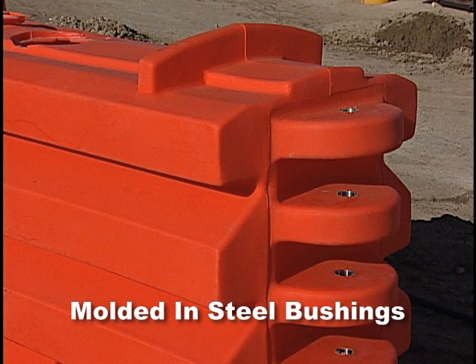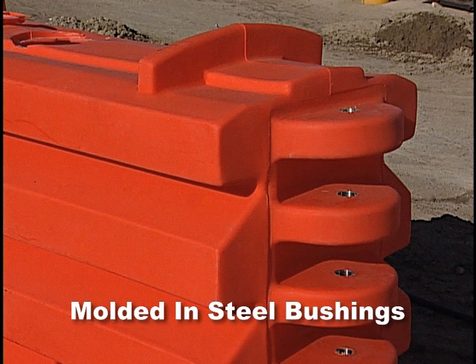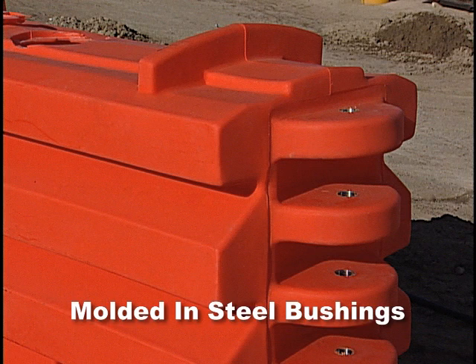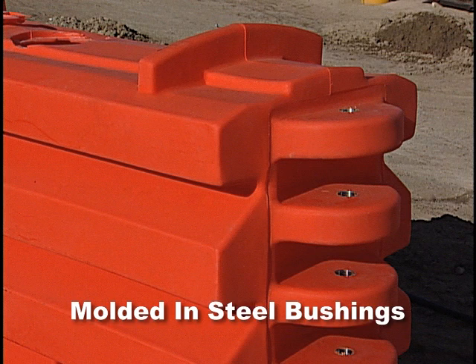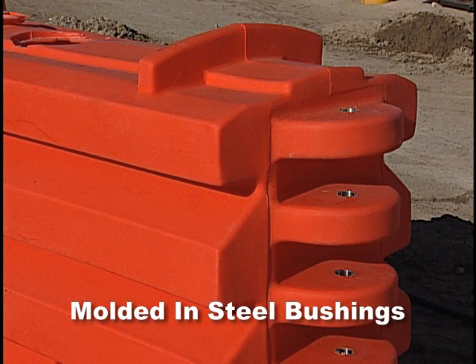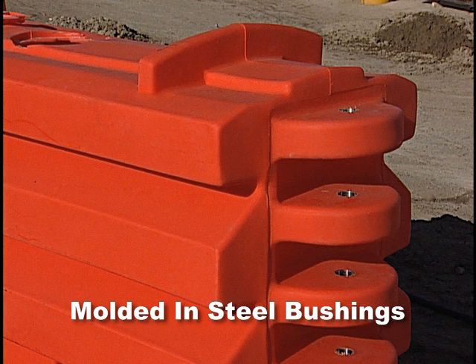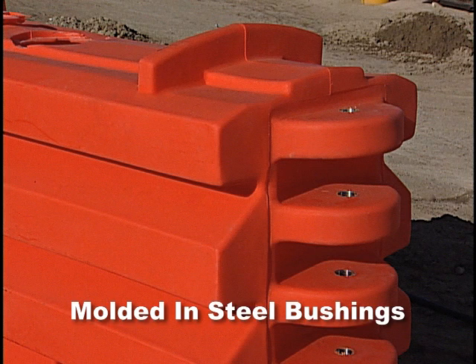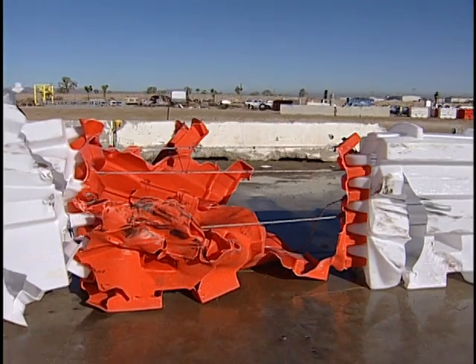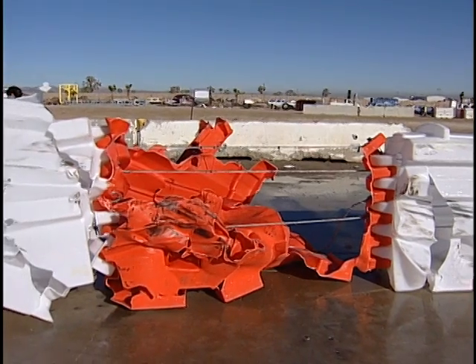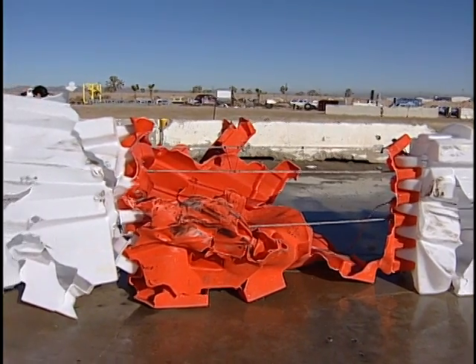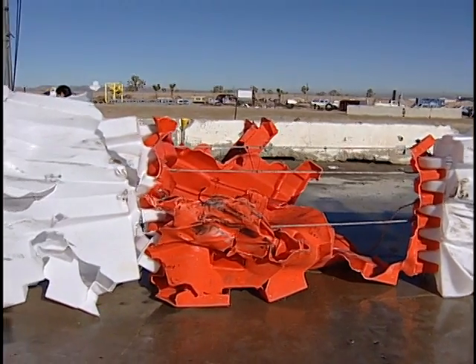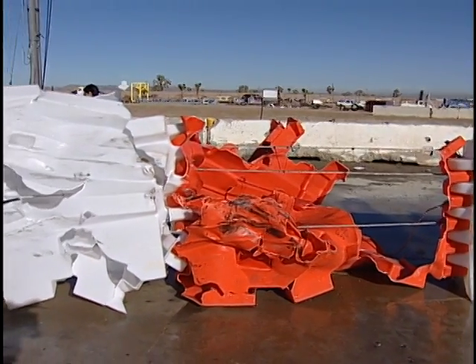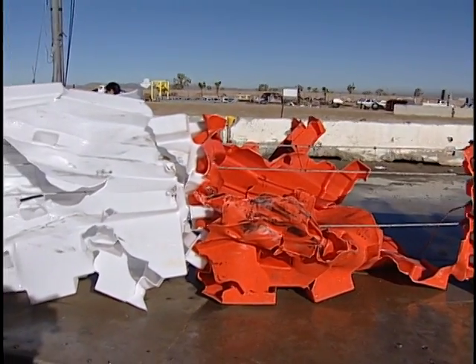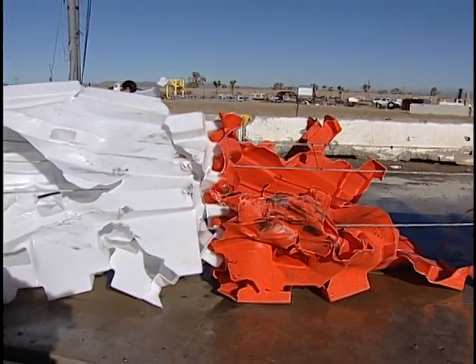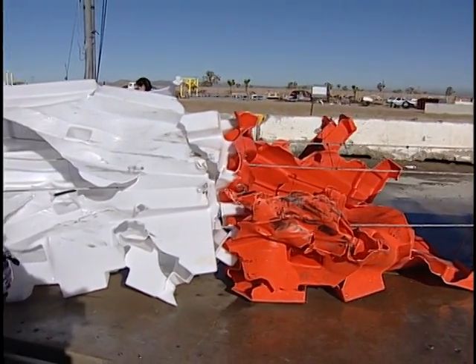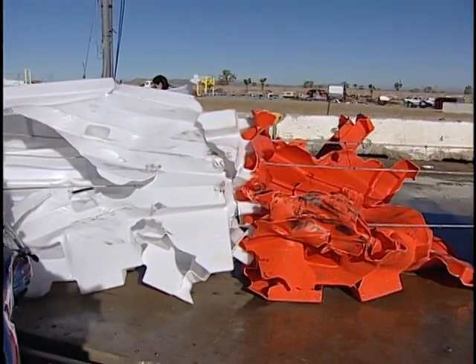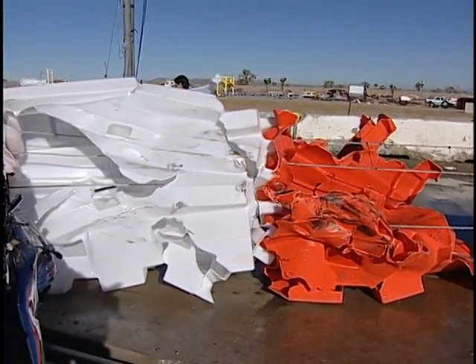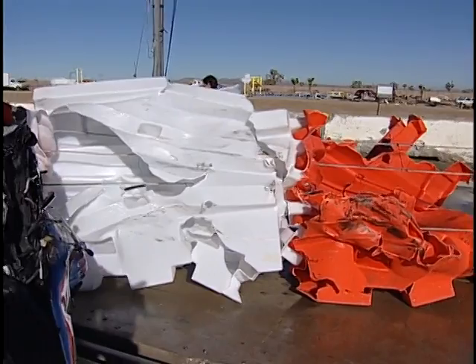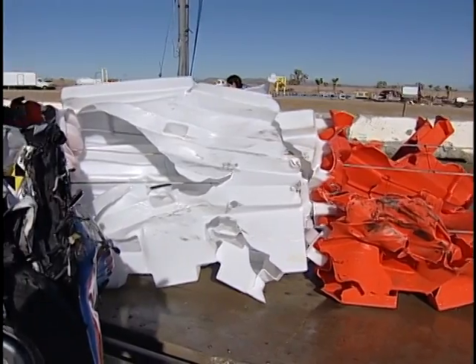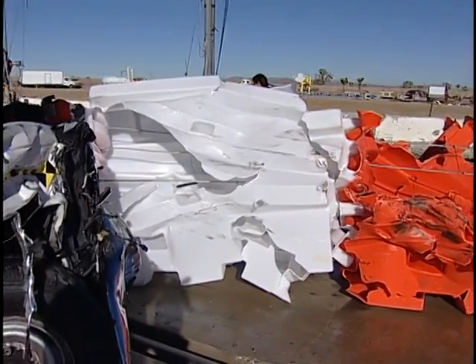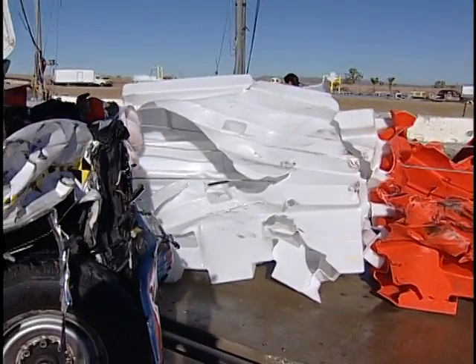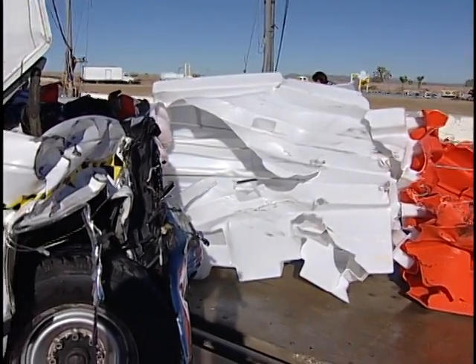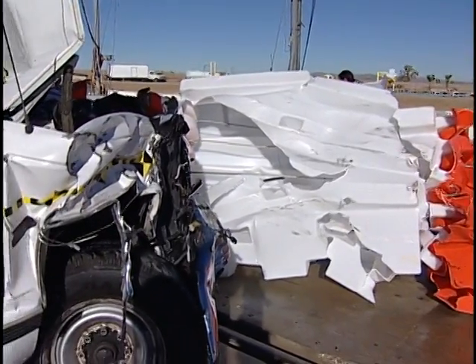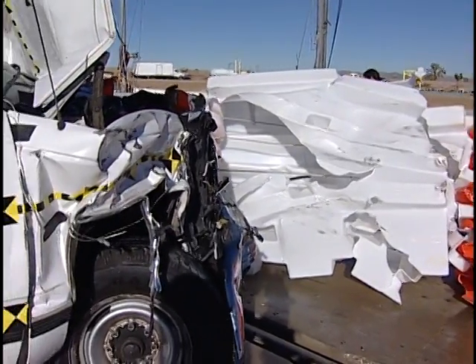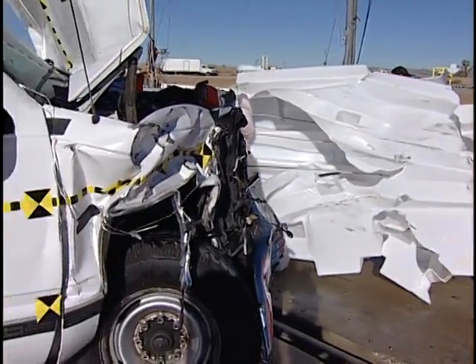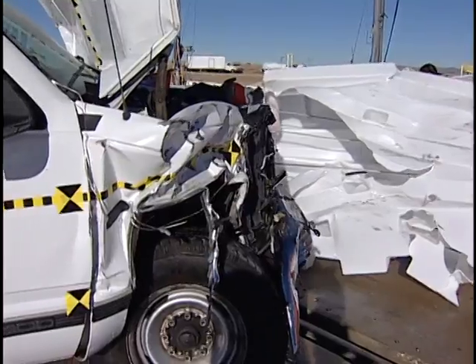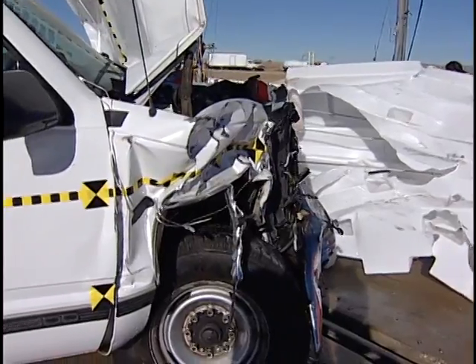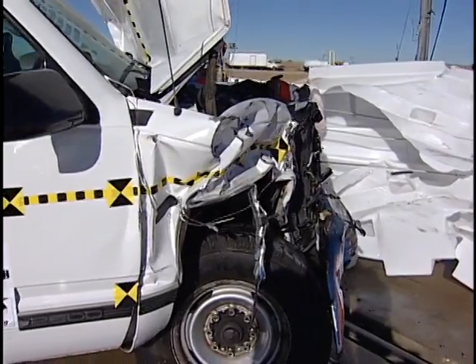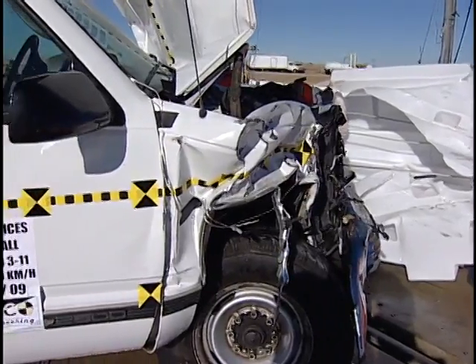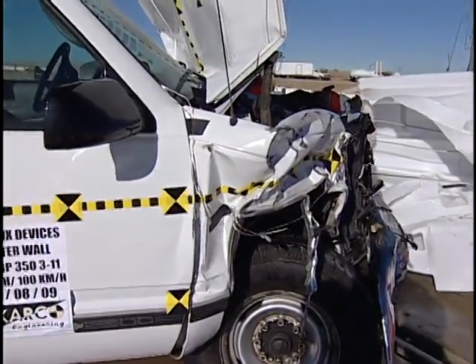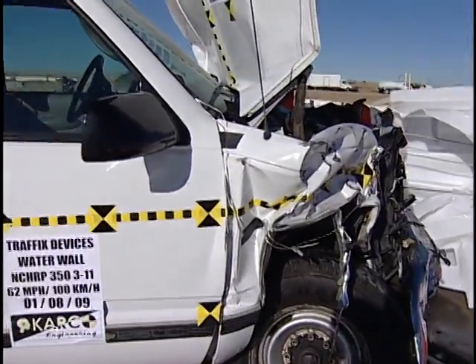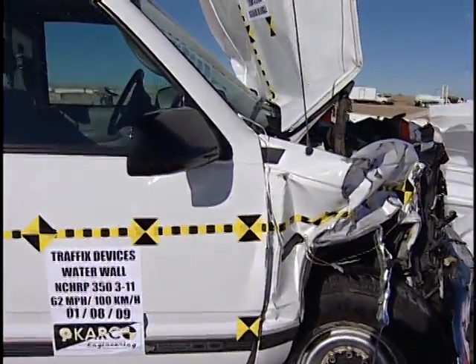Four steel bushings are molded into four plastic knuckles at each end. During impact, the cables become taut and a strong barrier is formed, preventing the impacting vehicle from going through or over the water cable barrier into opposing traffic.